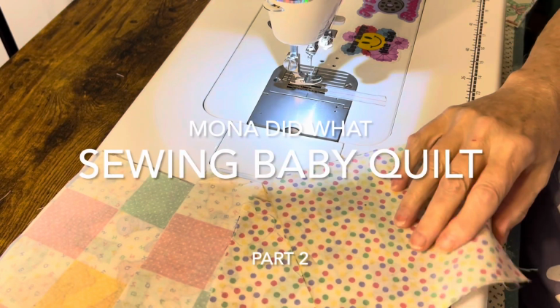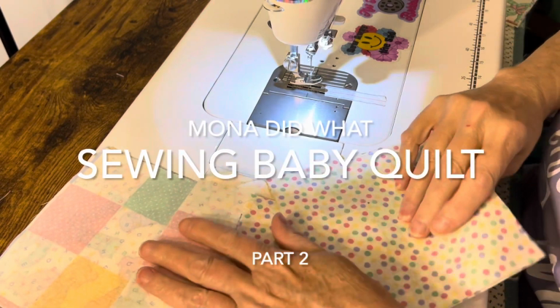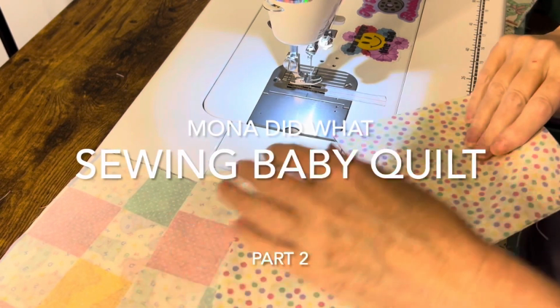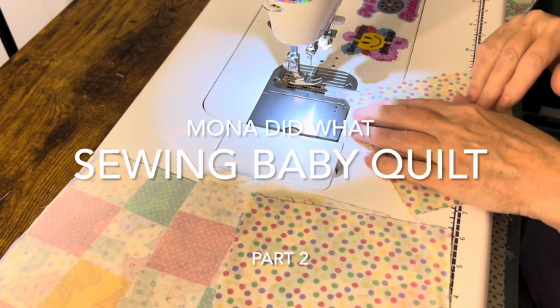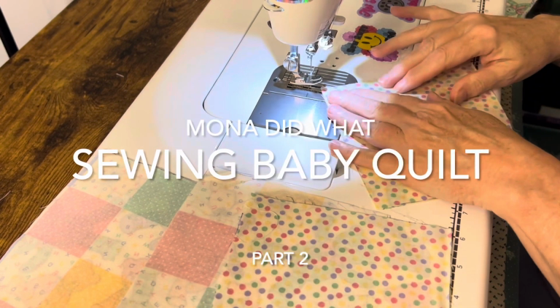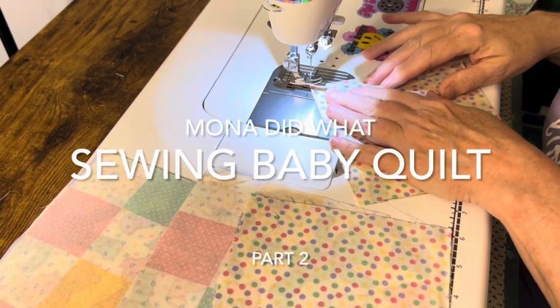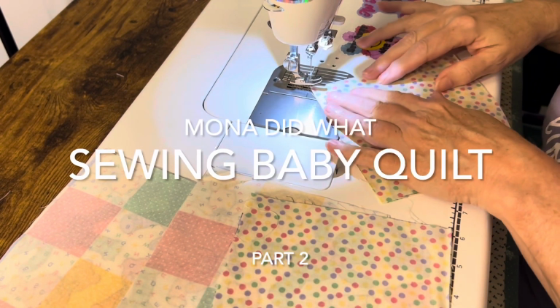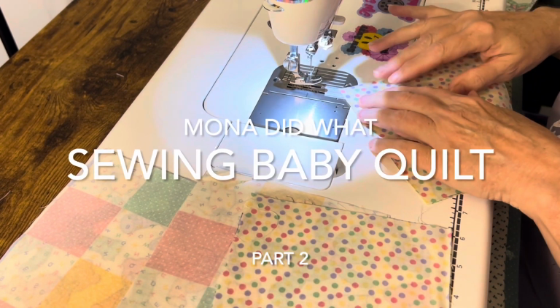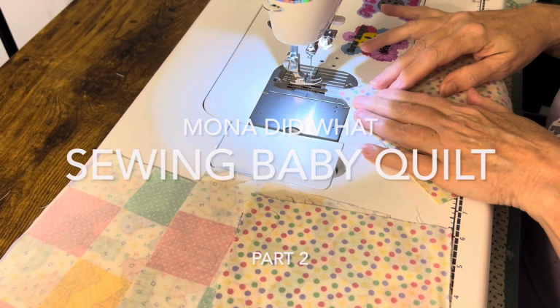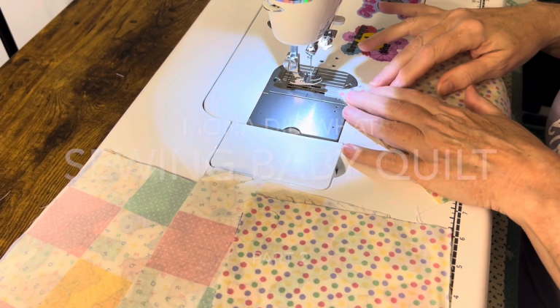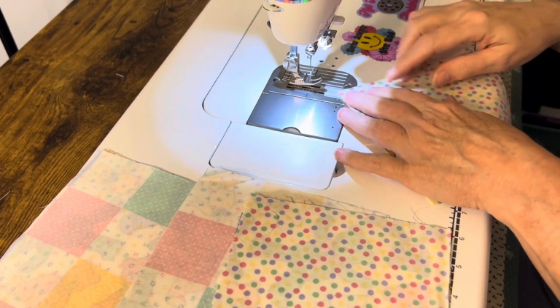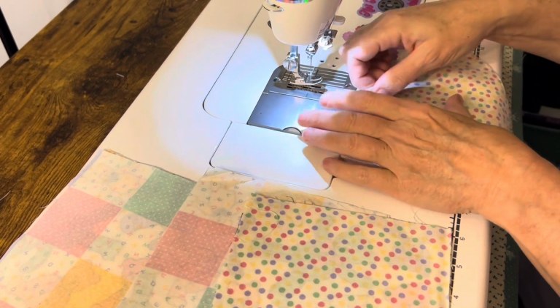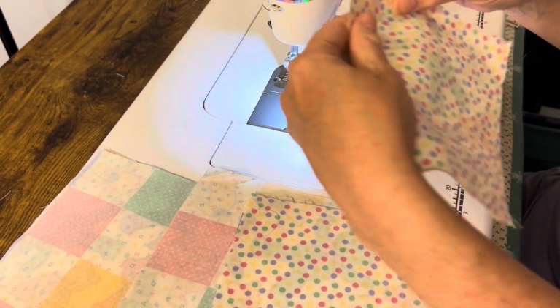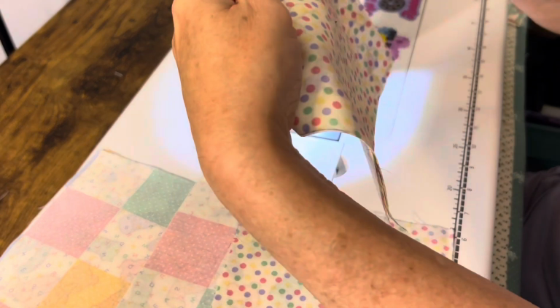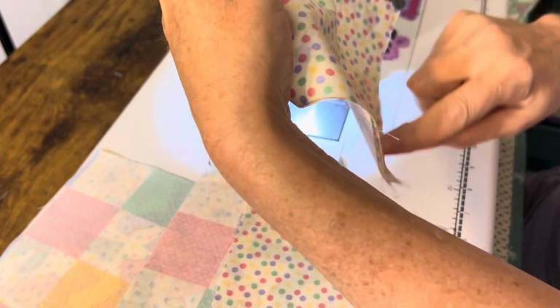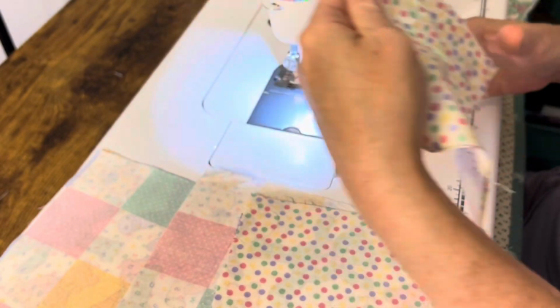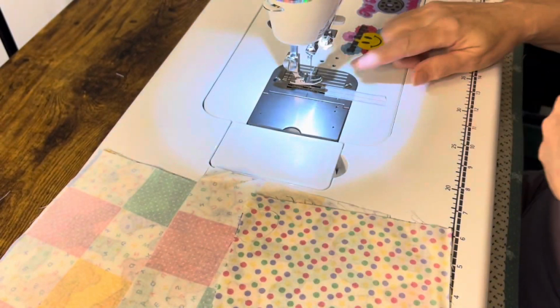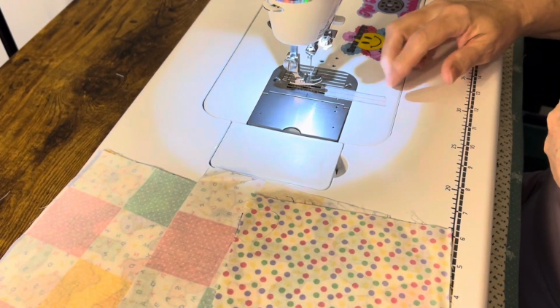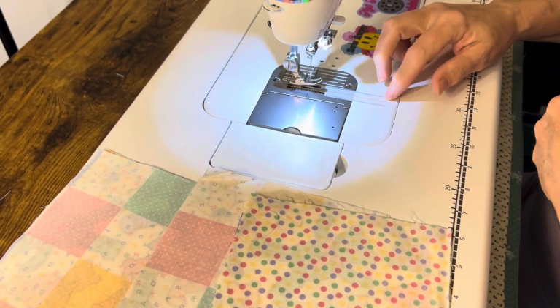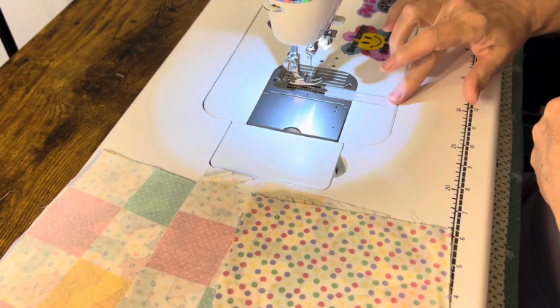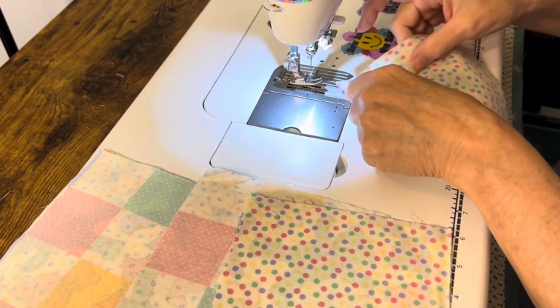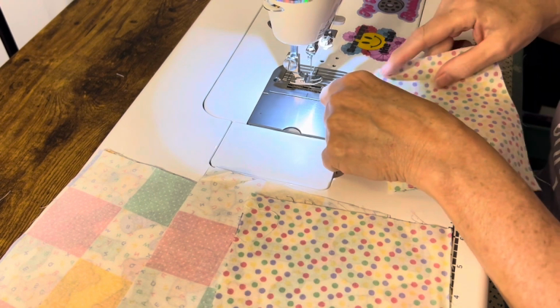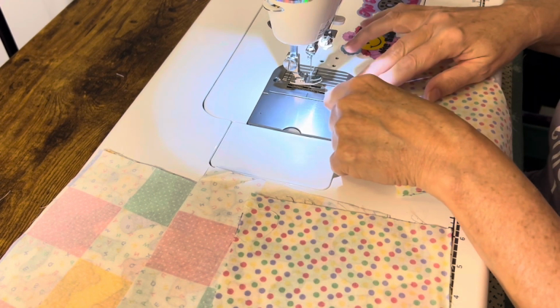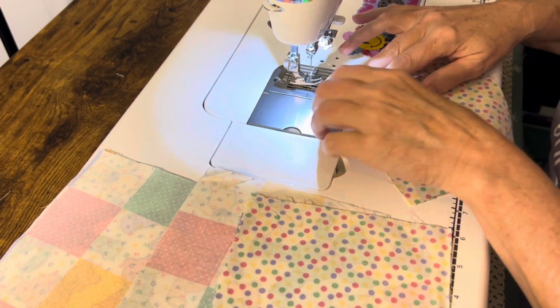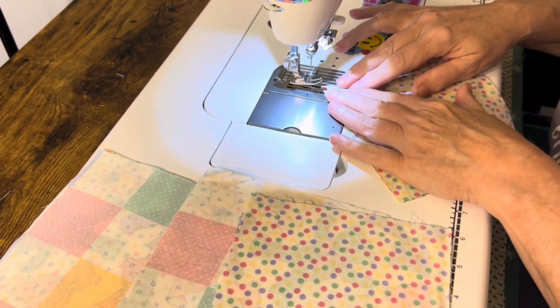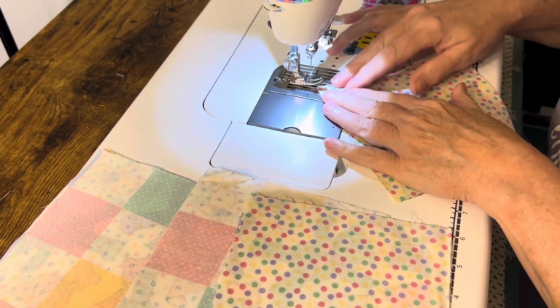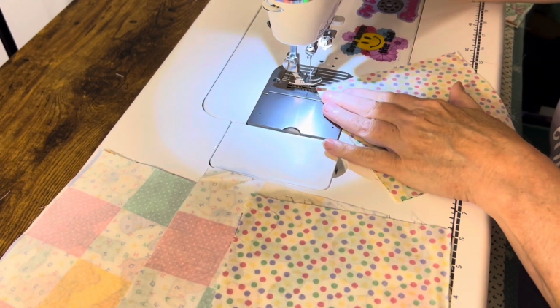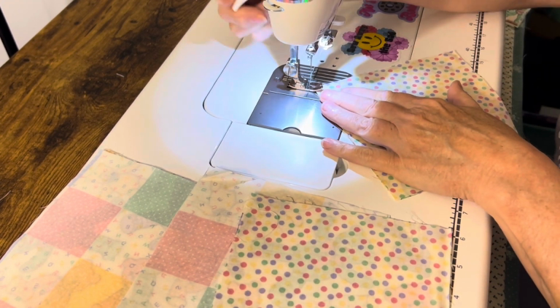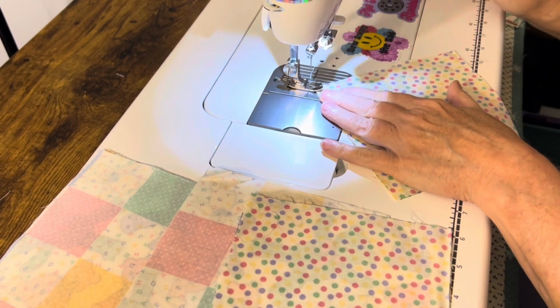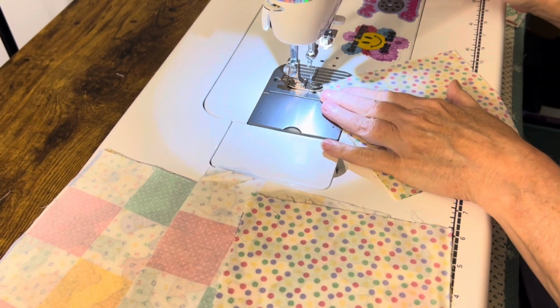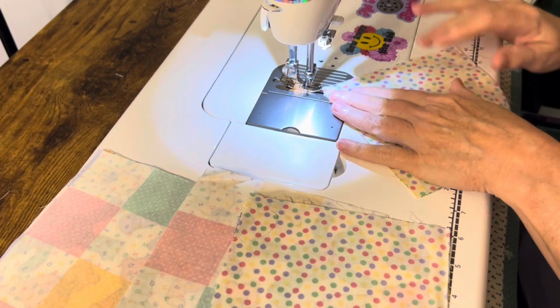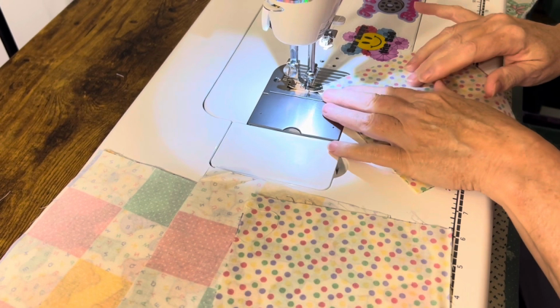I'm just going to try some simple half-square triangles. I'm going to go from corner to corner. I'm going to follow this seam tape guide. You can draw a line if you want, but I'm not going to.